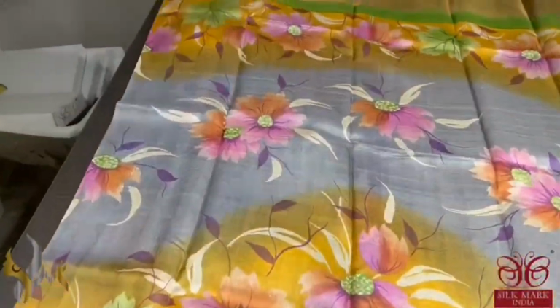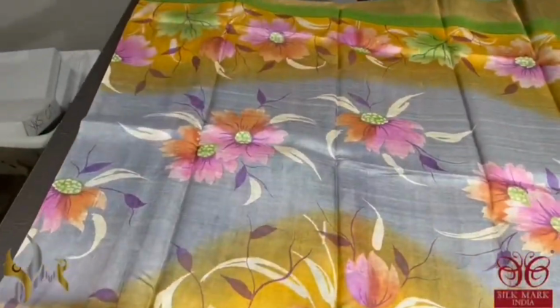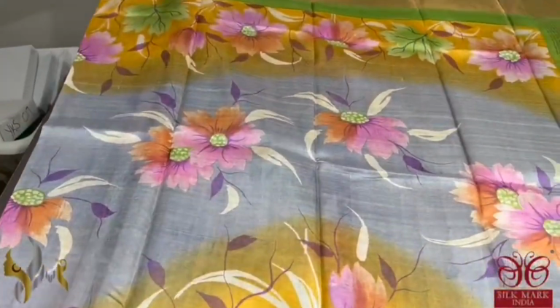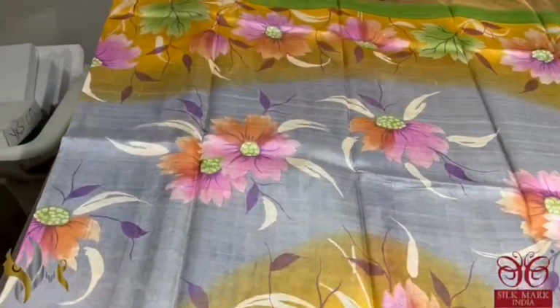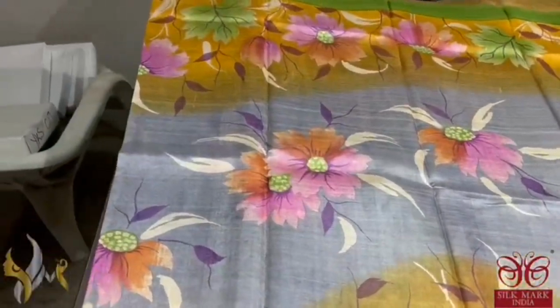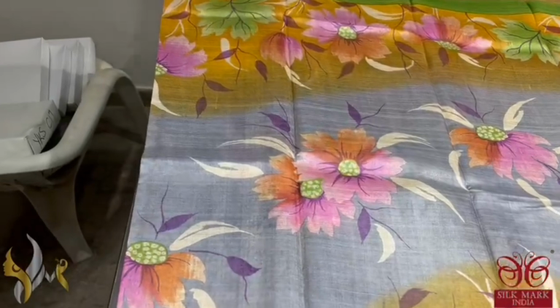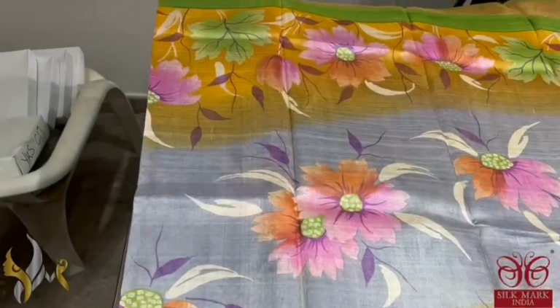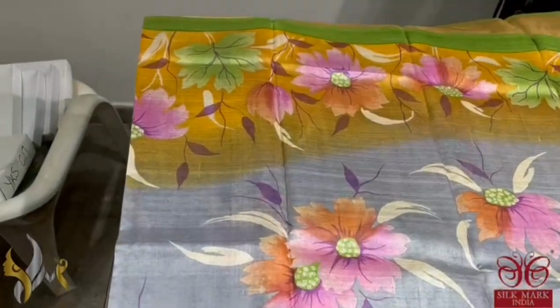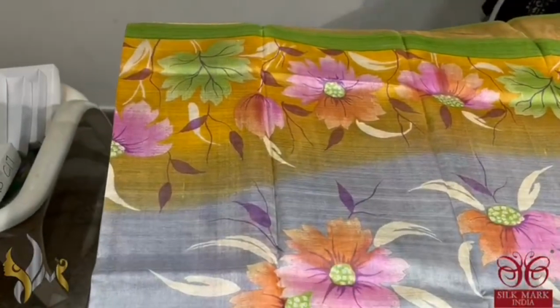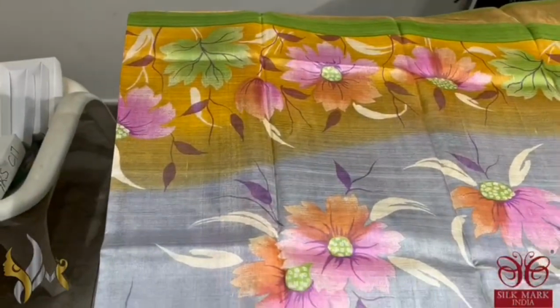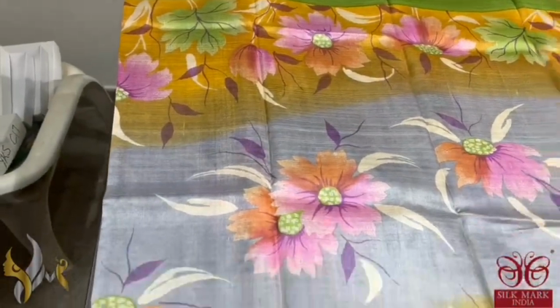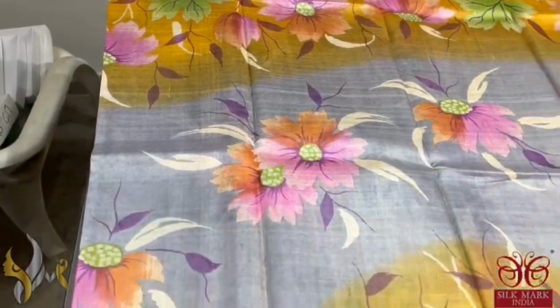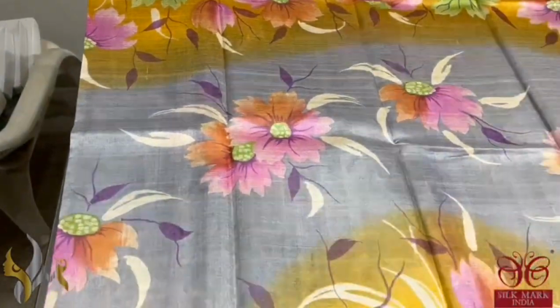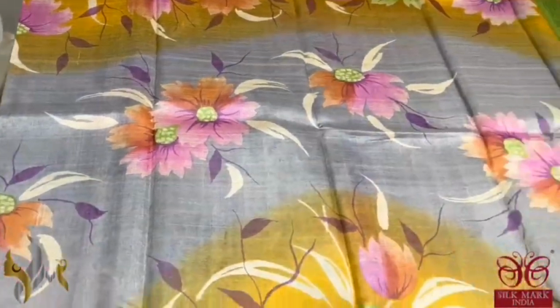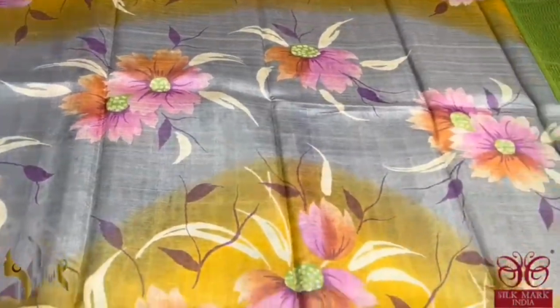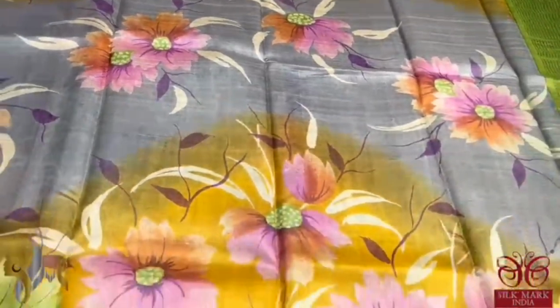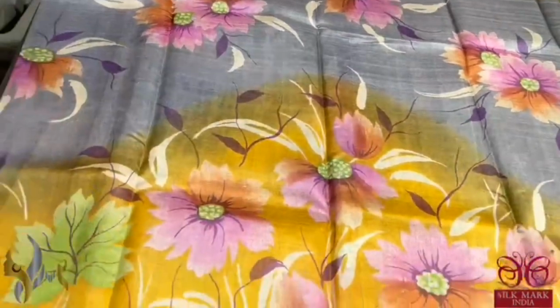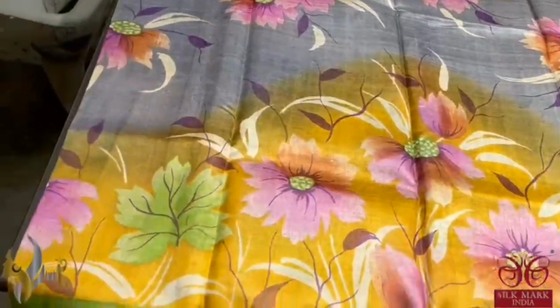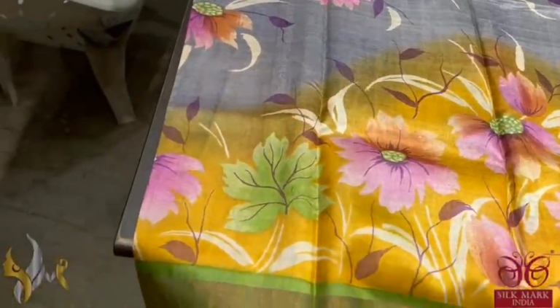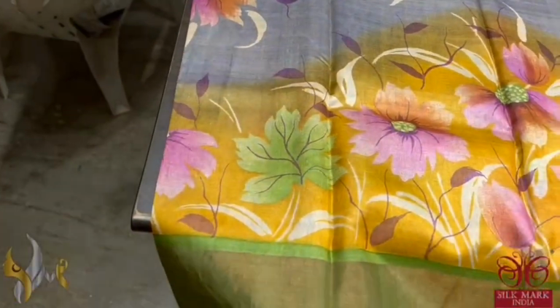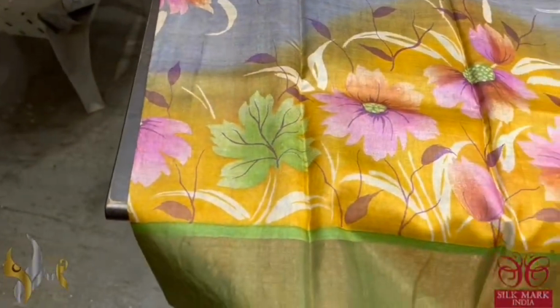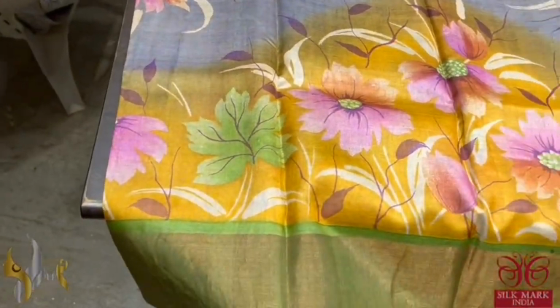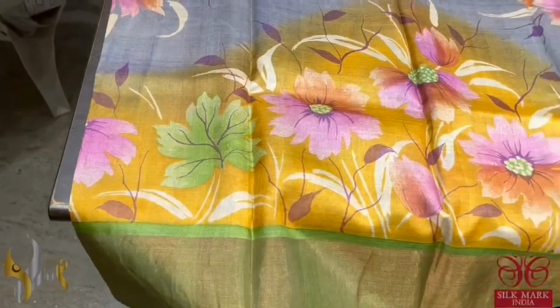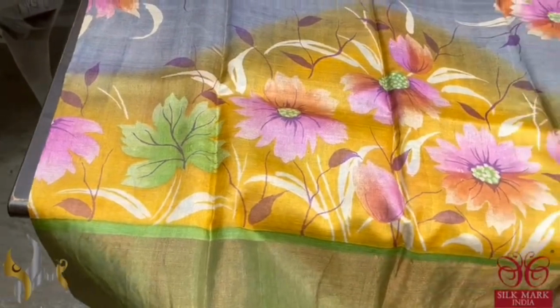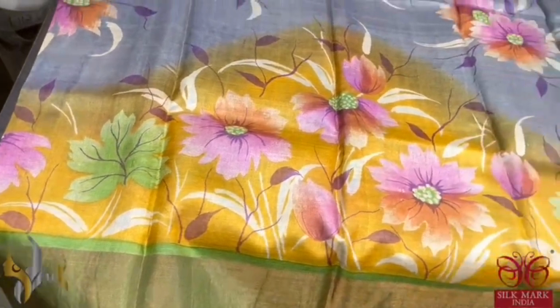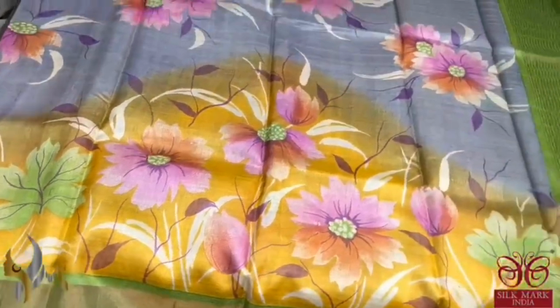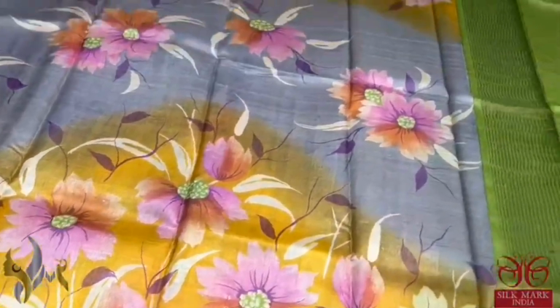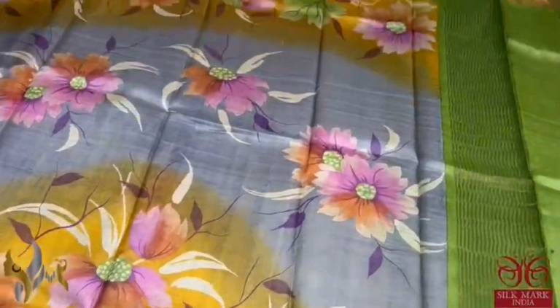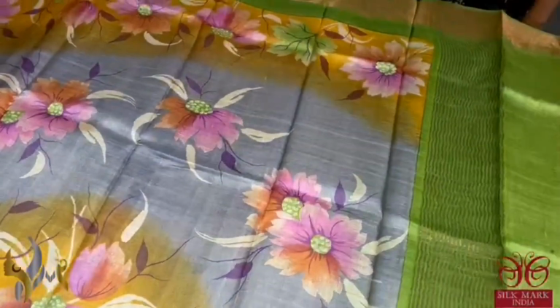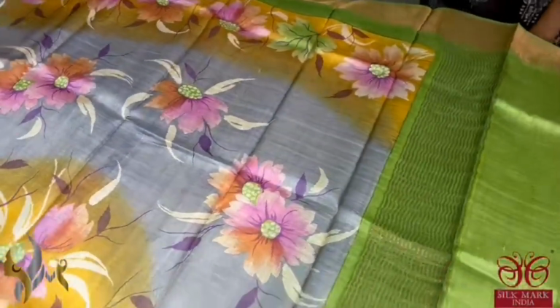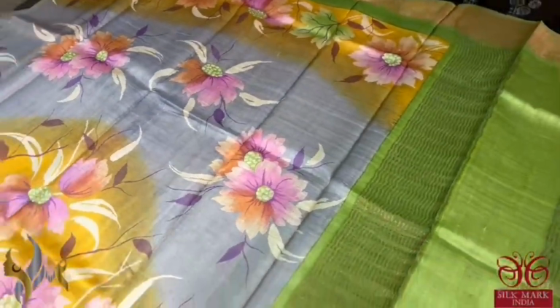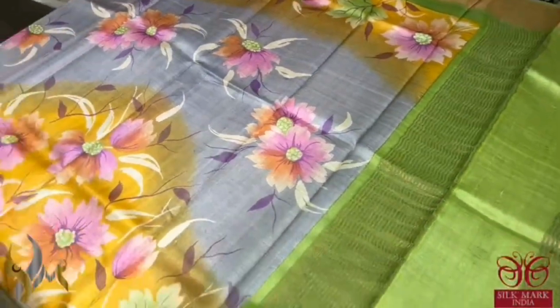The center part of the saree is painted in grey. On top and bottom we have the shades of yellow. Beautiful floral design all over, hand painted very elegantly, with a light green color border.